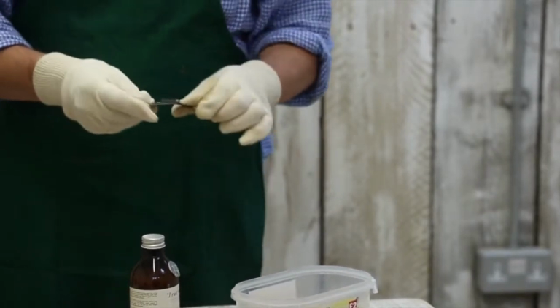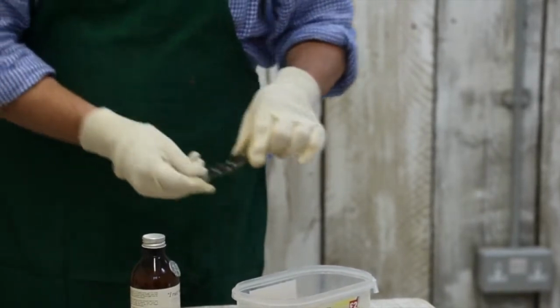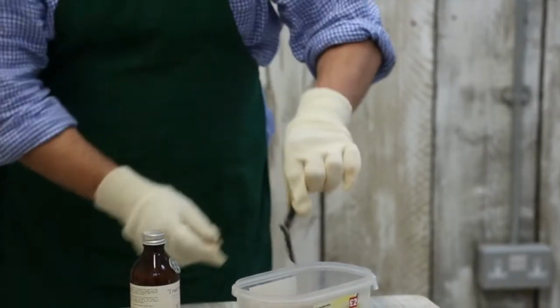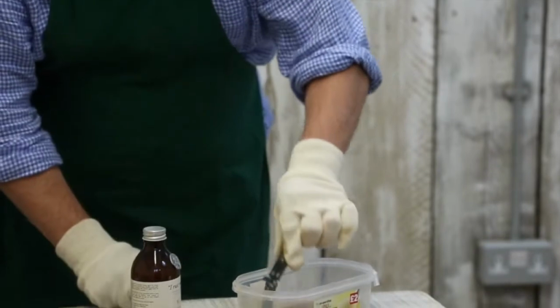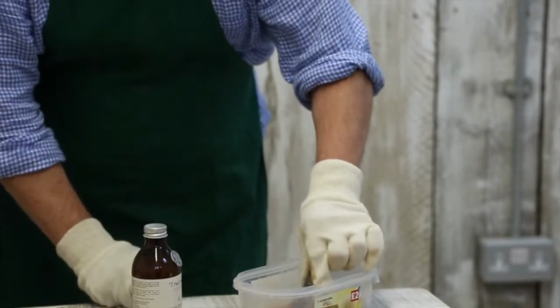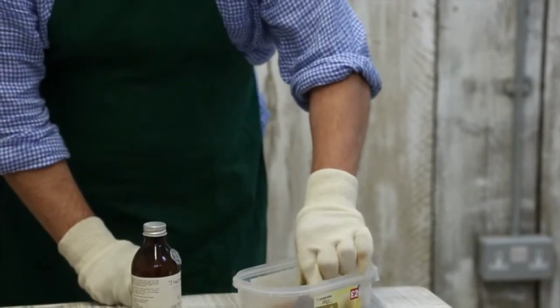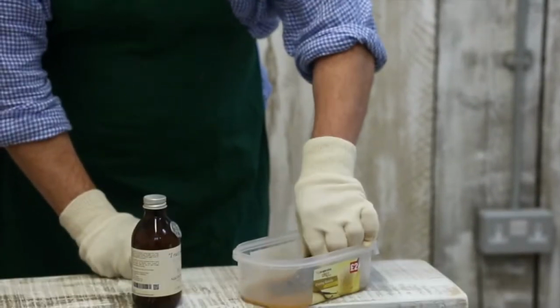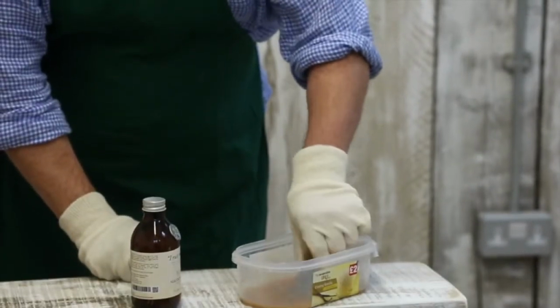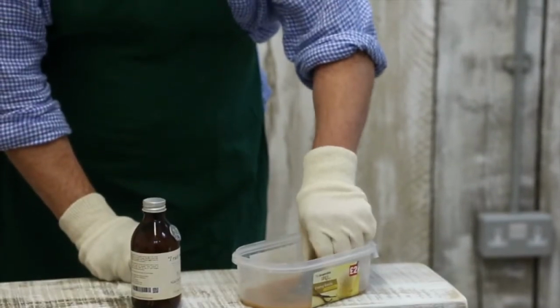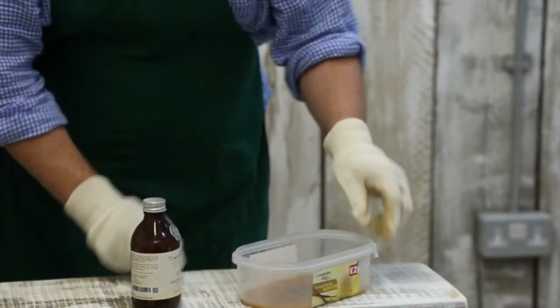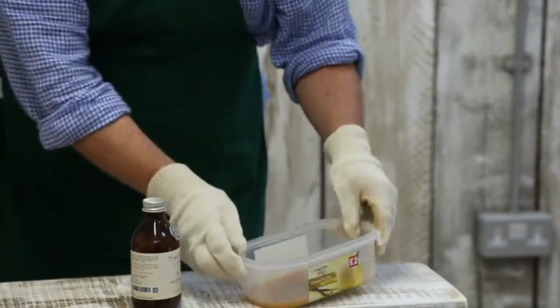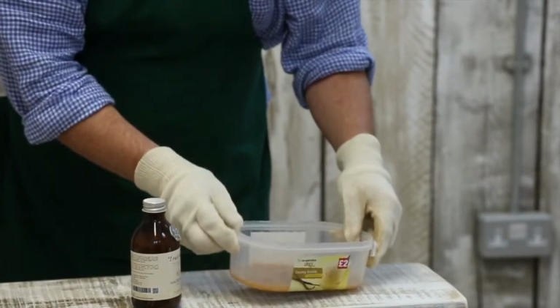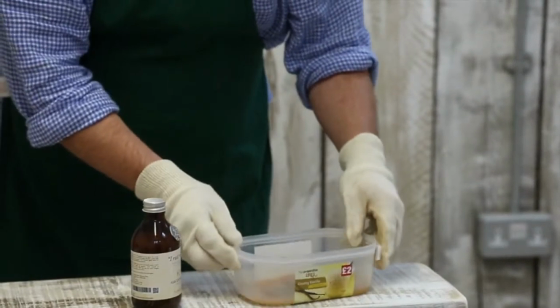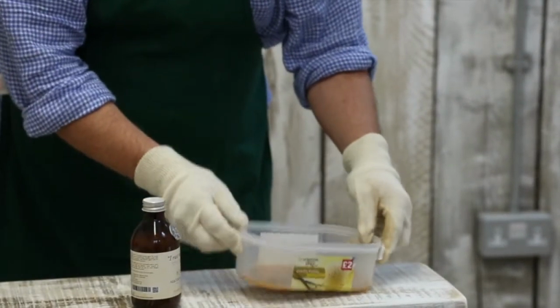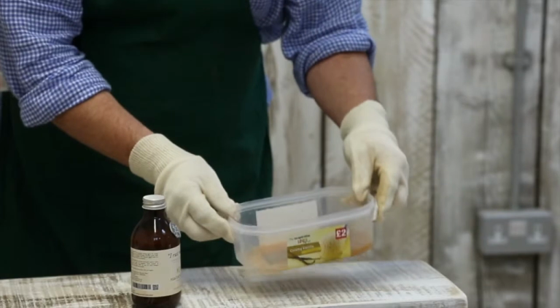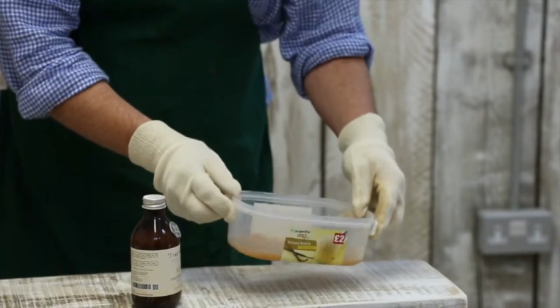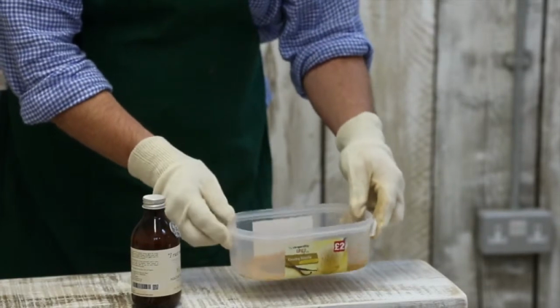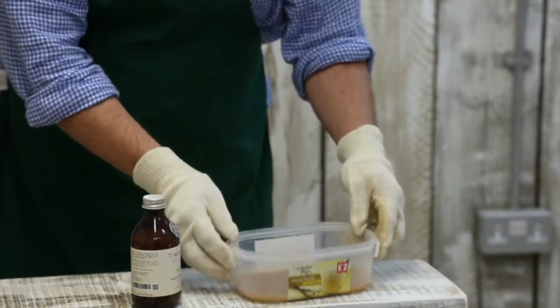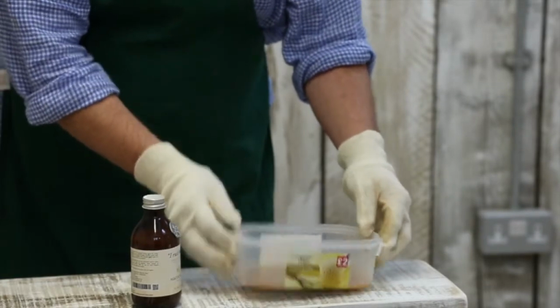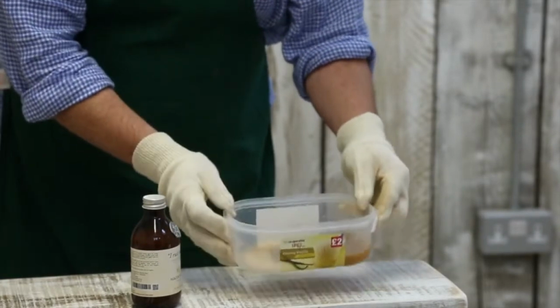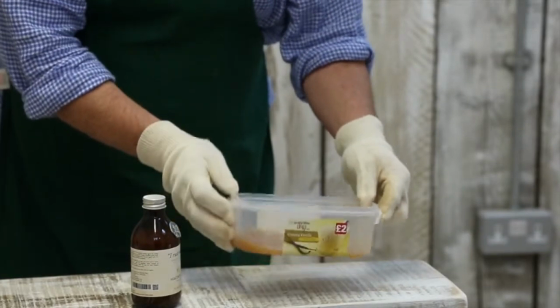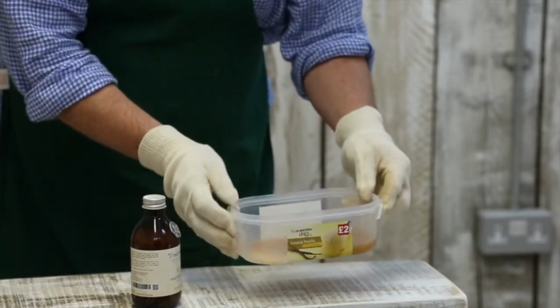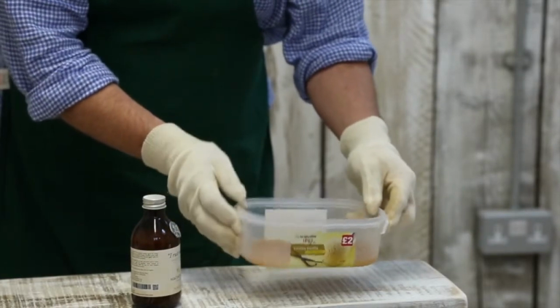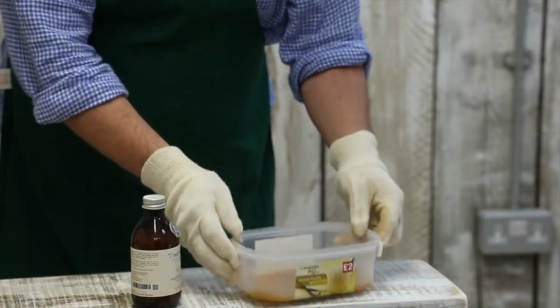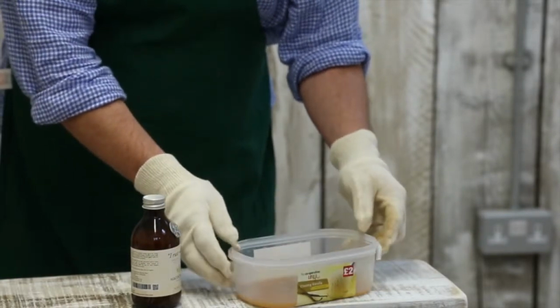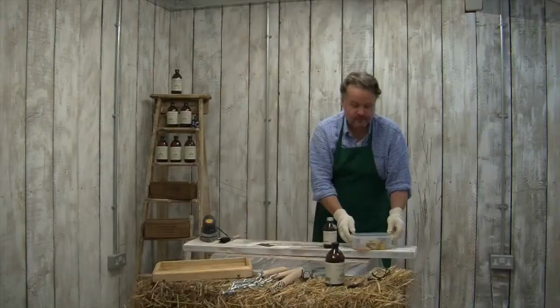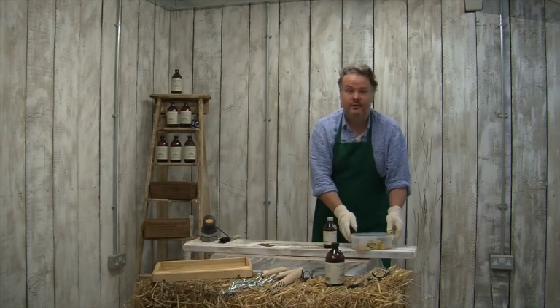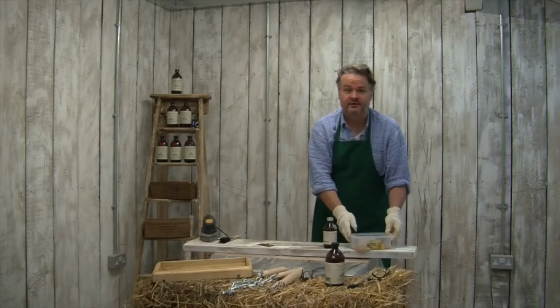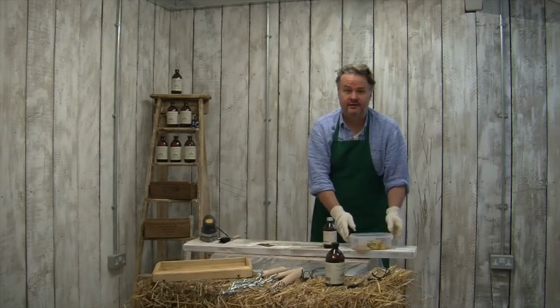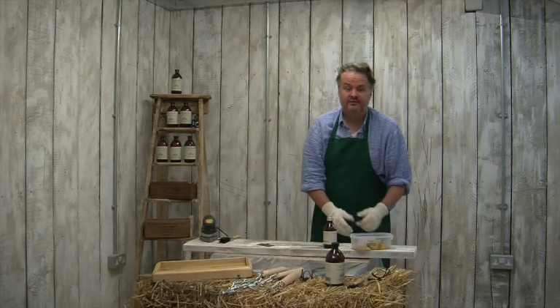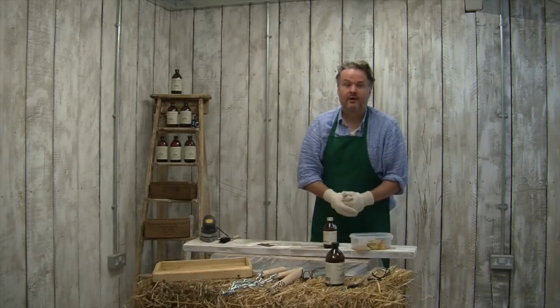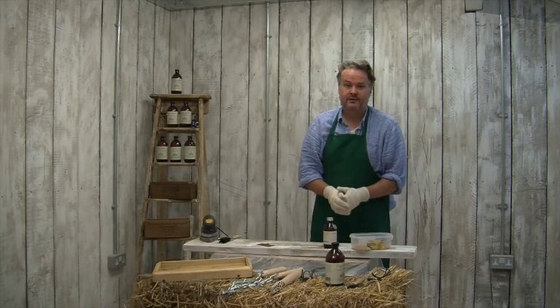What you do is just dip the metal into the solution and basically slosh it around, and we're going to leave it in there for about half an hour.